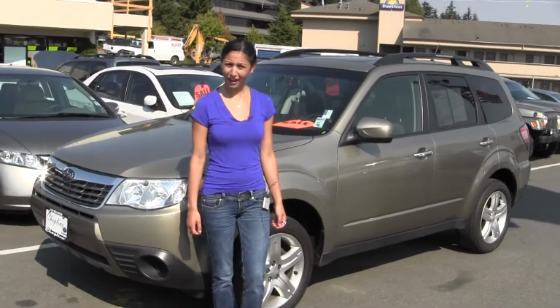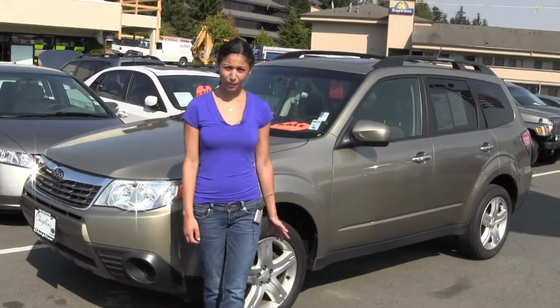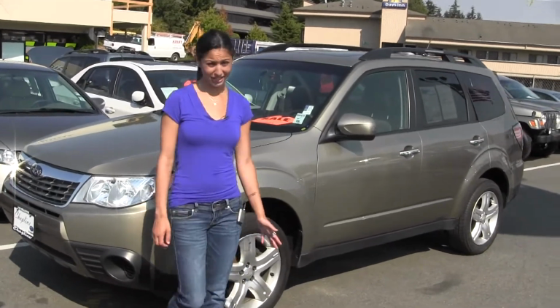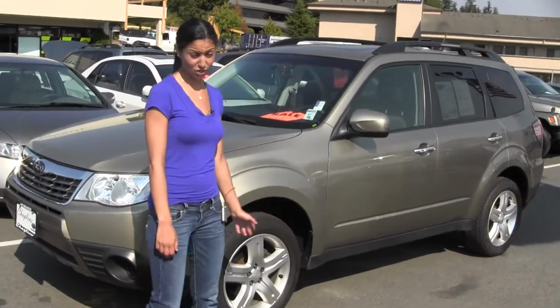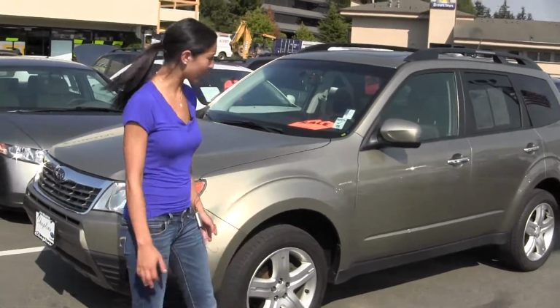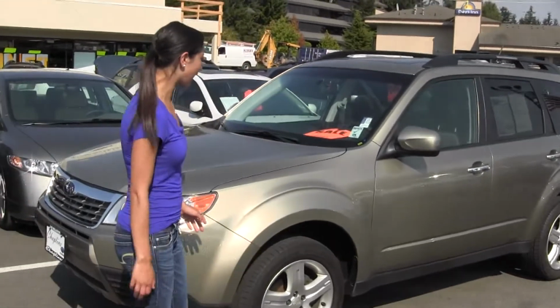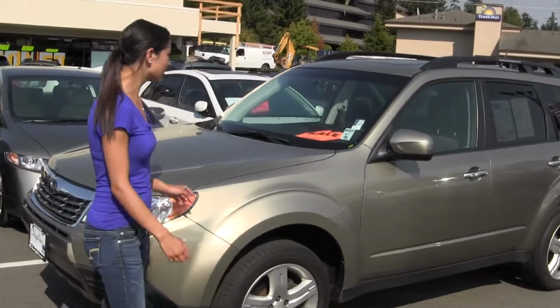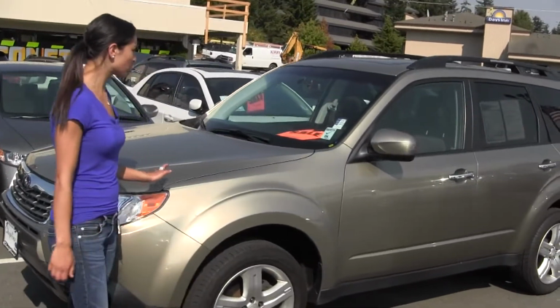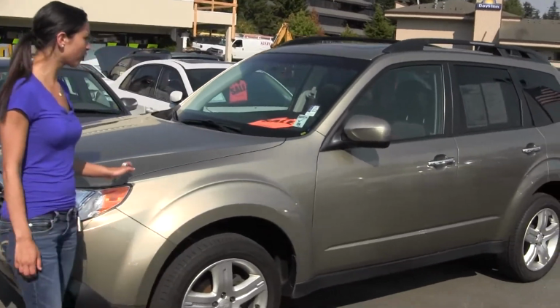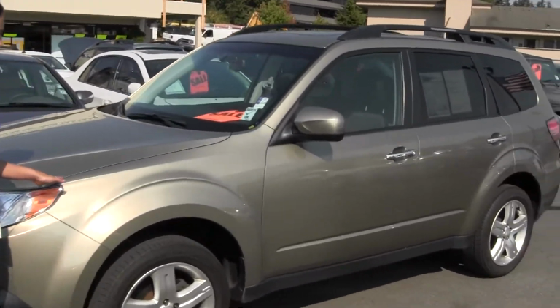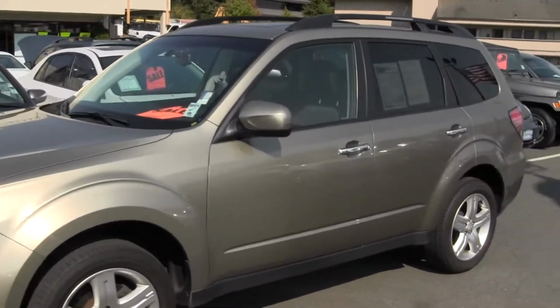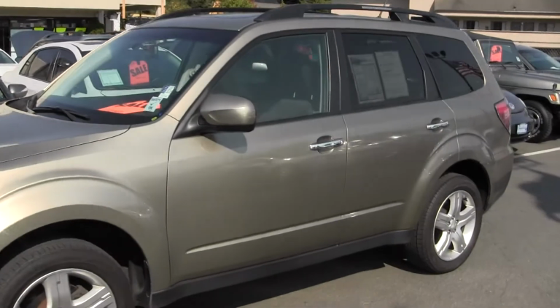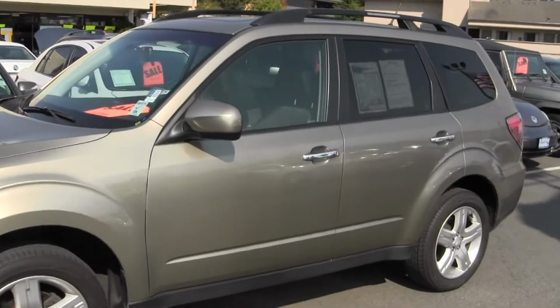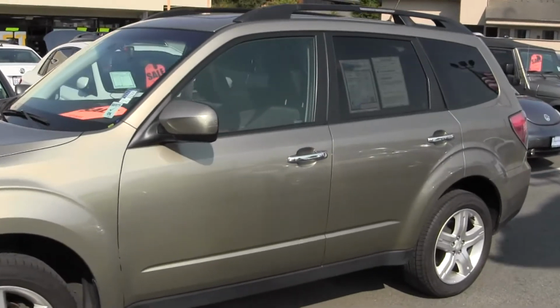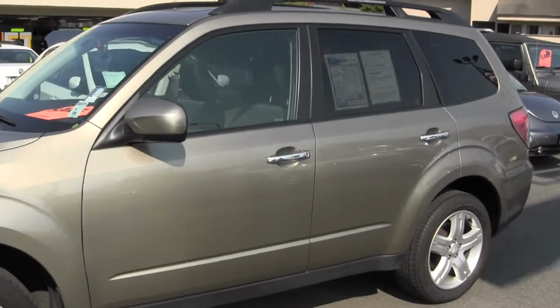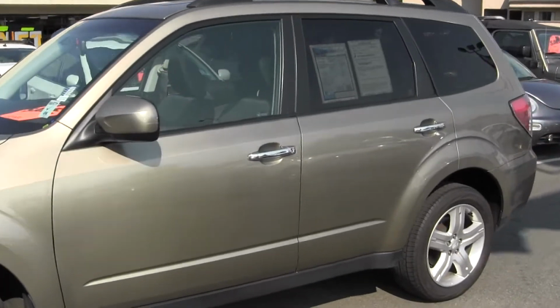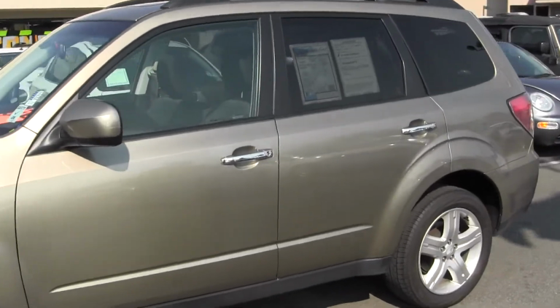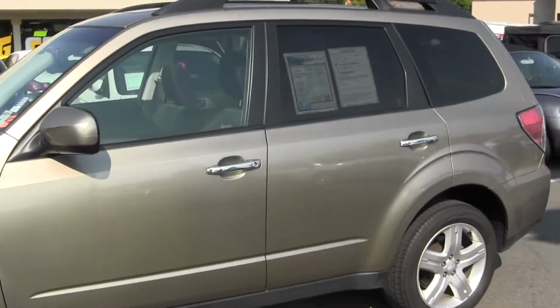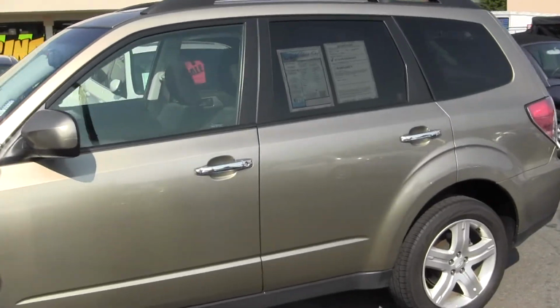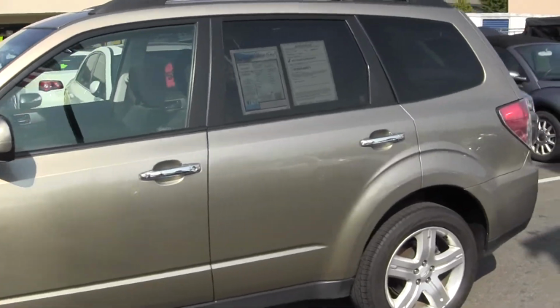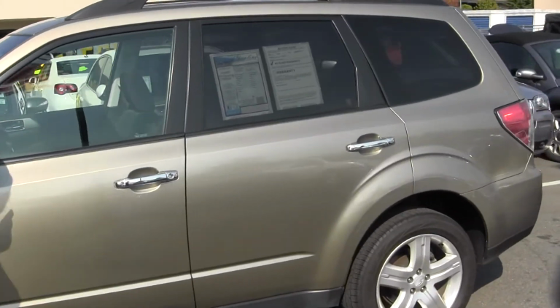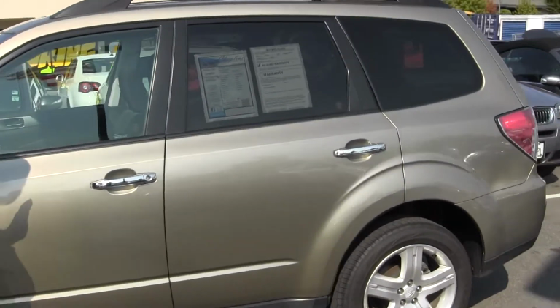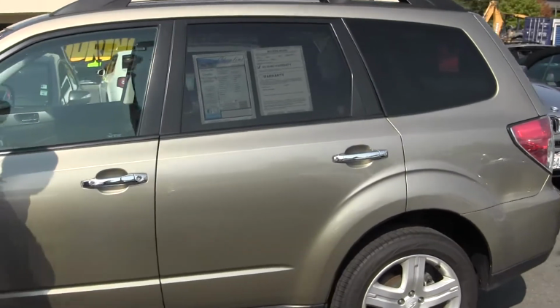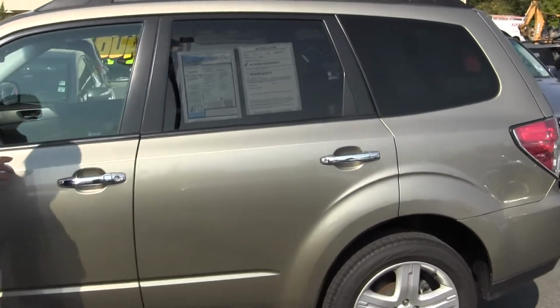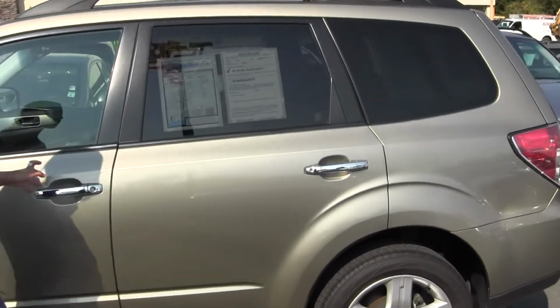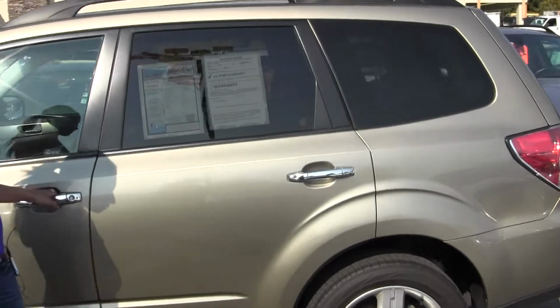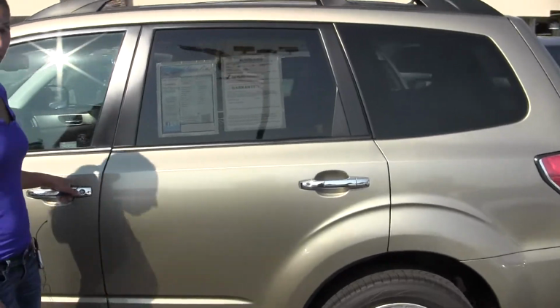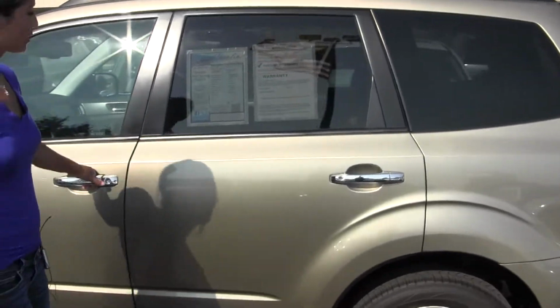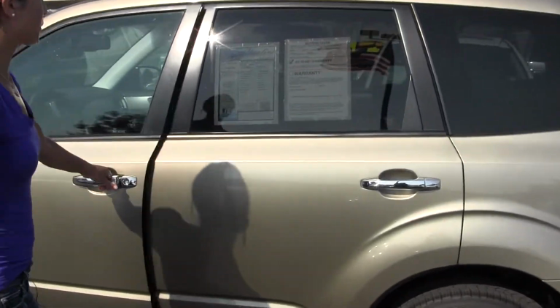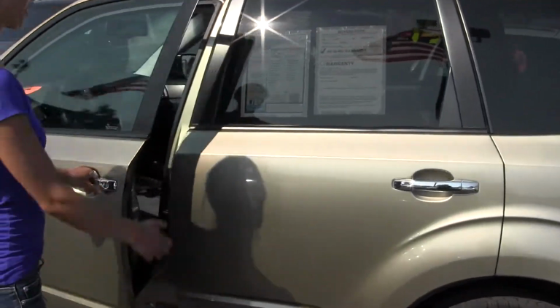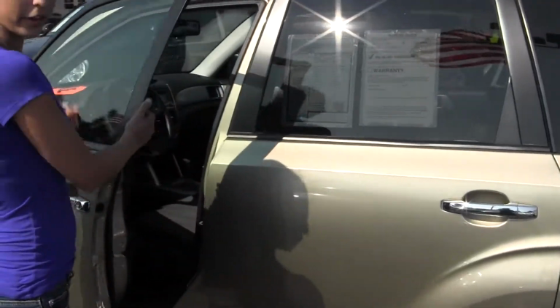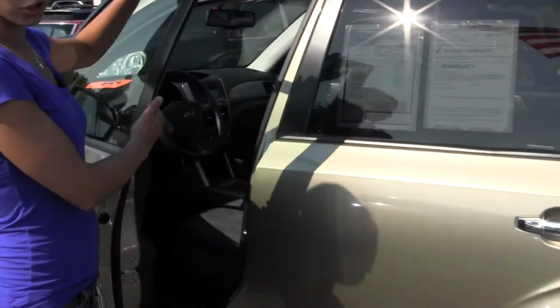Right now we are looking at this 2009 Subaru Forester Premium Edition. It's a beautiful gold color, it's great on the outside, it's an all-wheel drive, so it's perfect for any weather conditions.